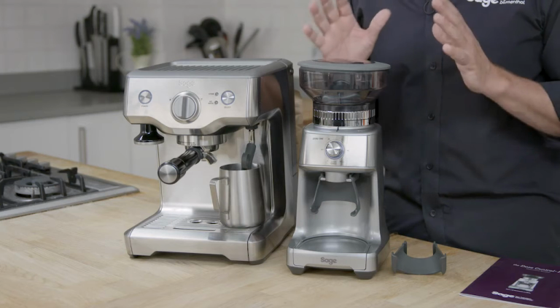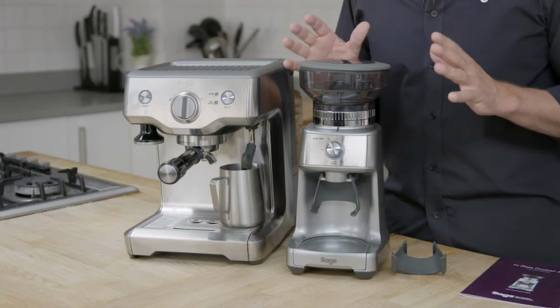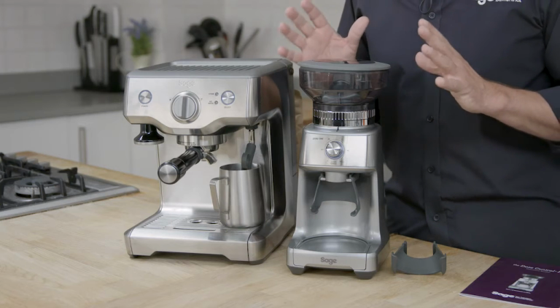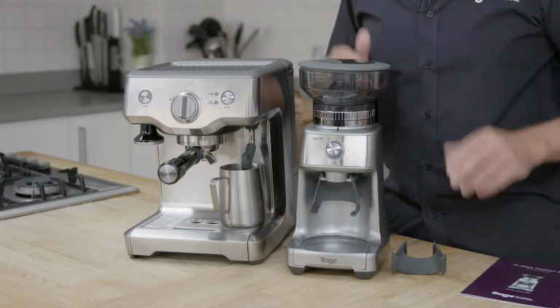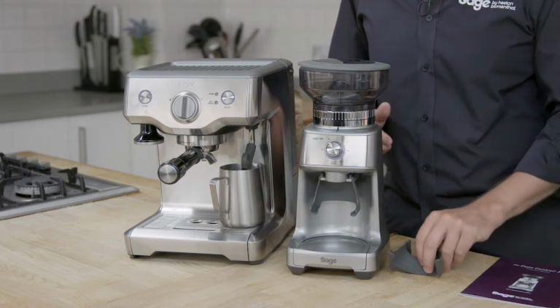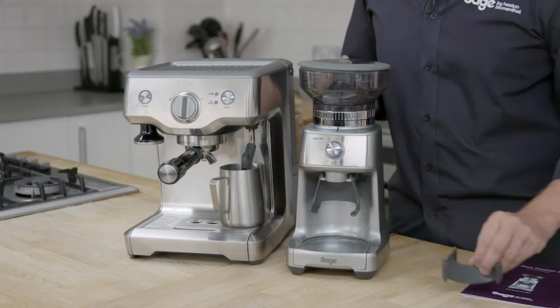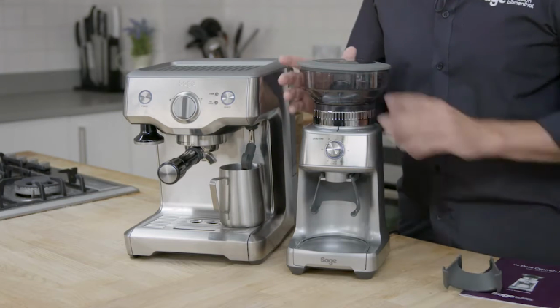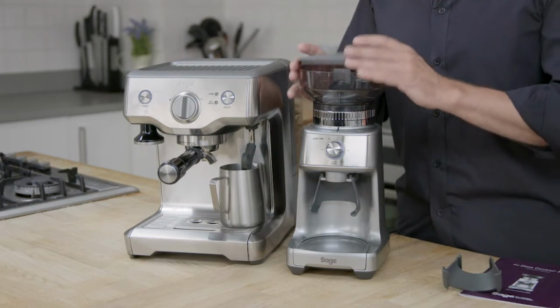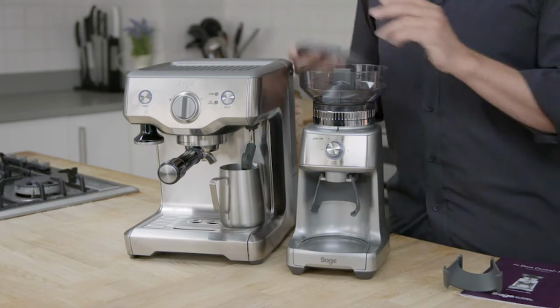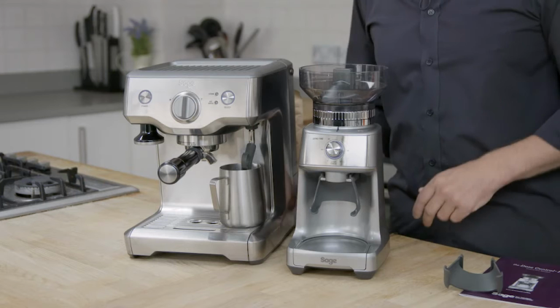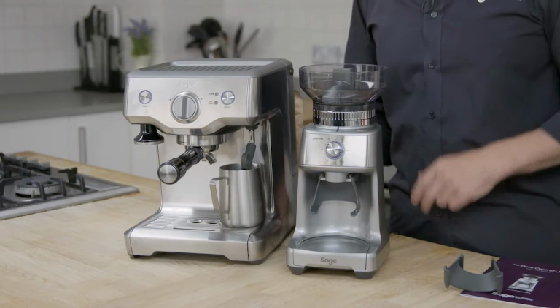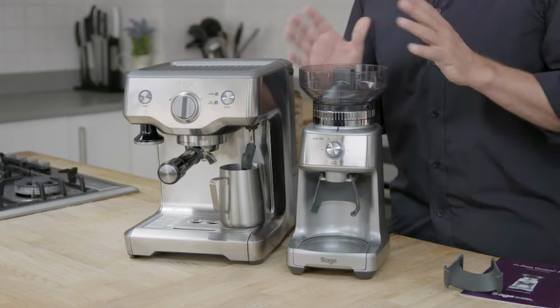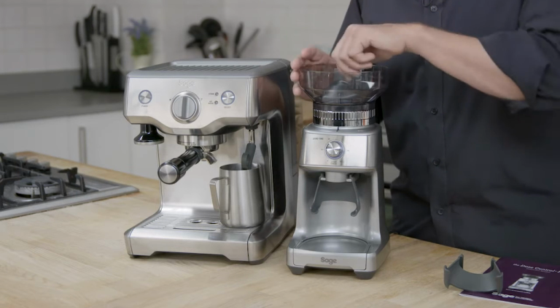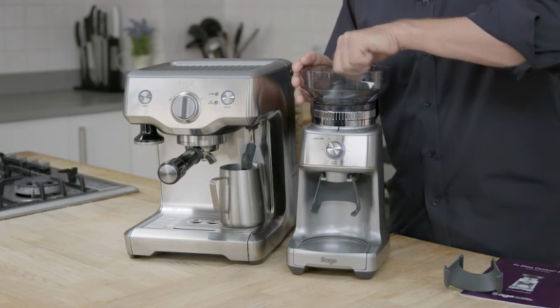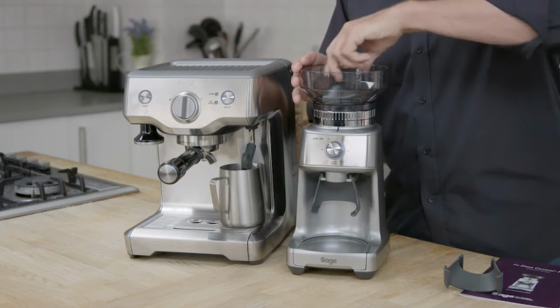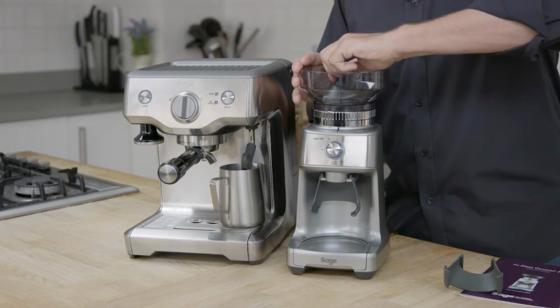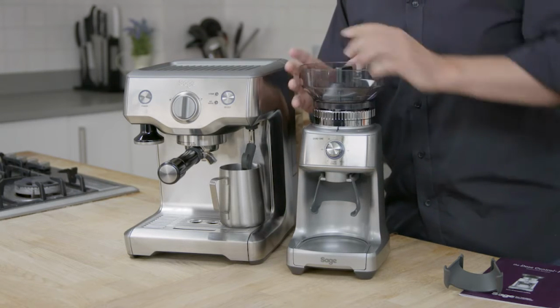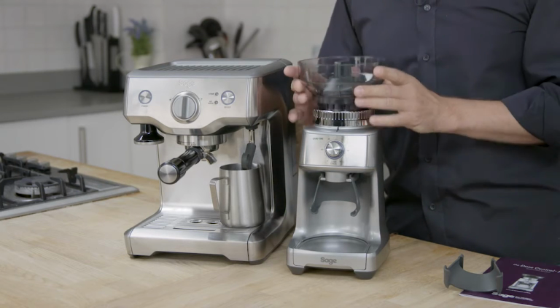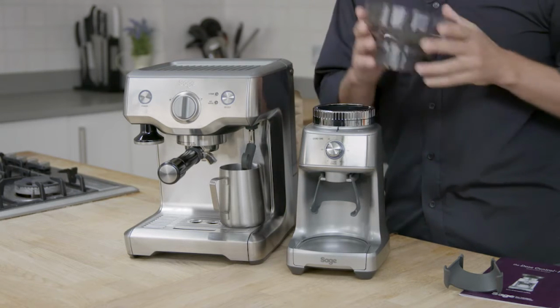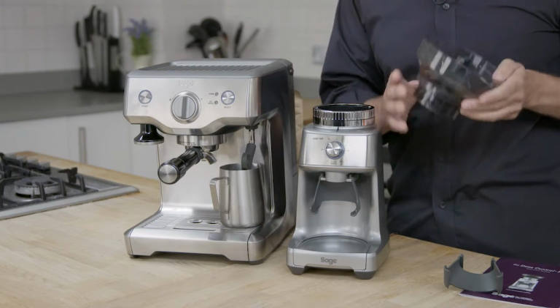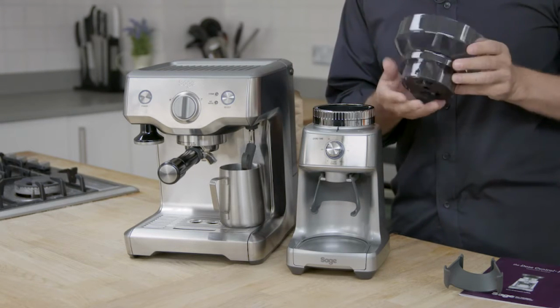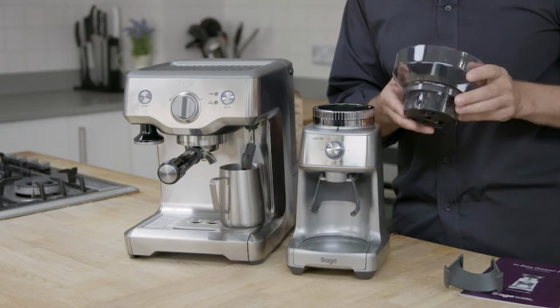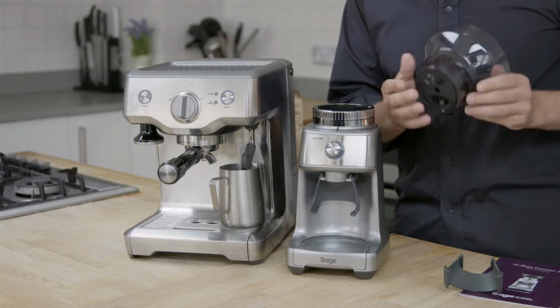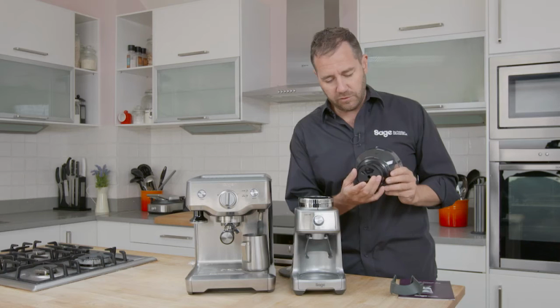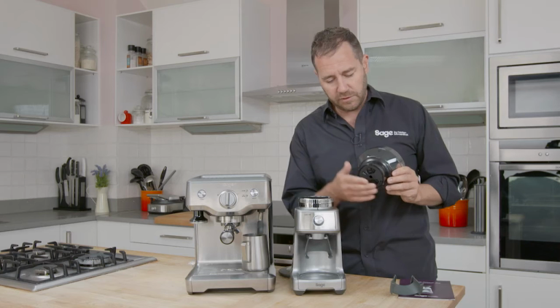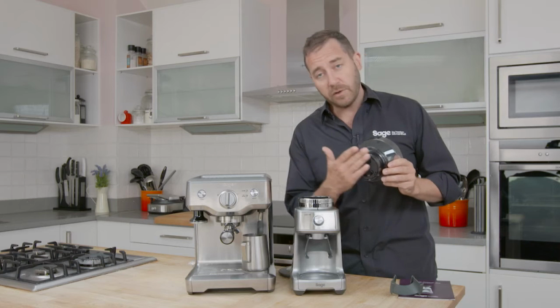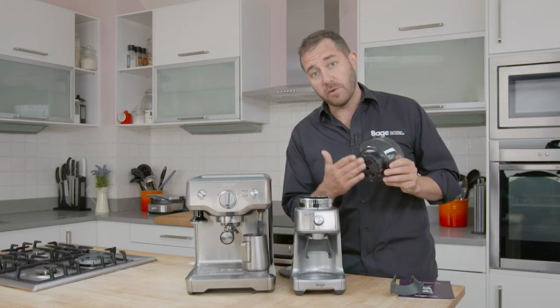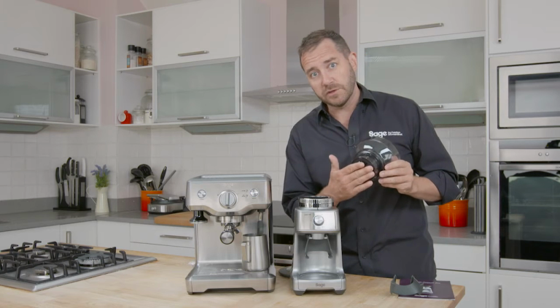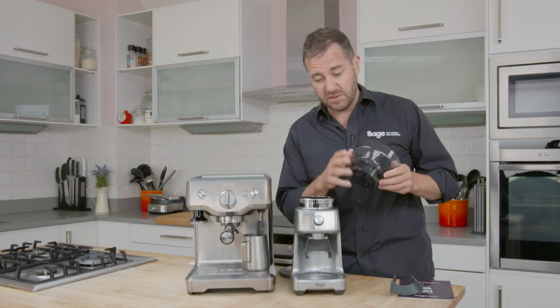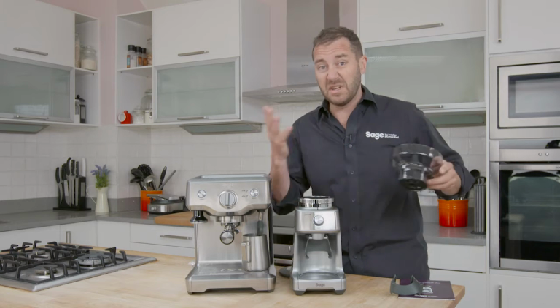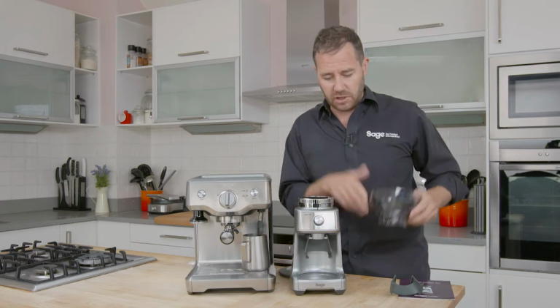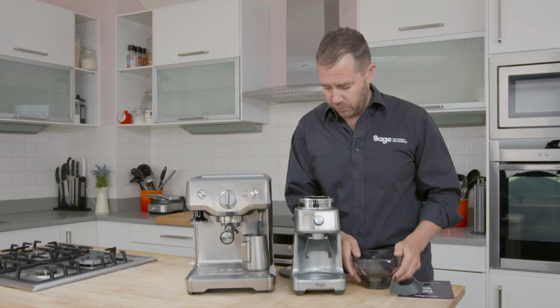Let me show you what you get in the box. First, you've got a 380 gram bean hopper that removes quite easily. The beautiful thing about this is when you remove it, it blocks the bottom of the chute so your beans don't go everywhere.